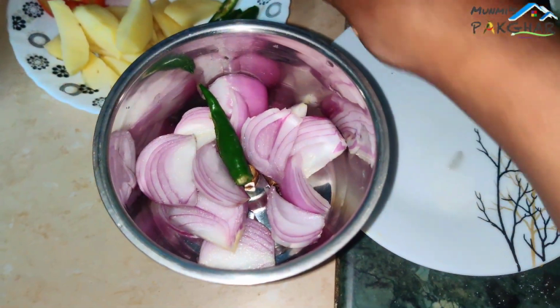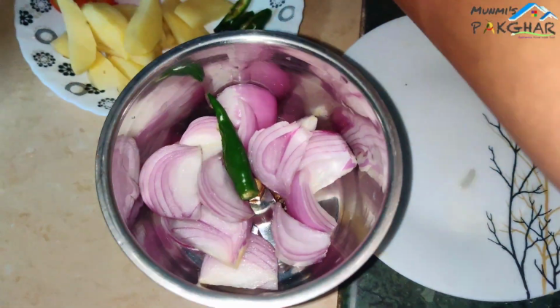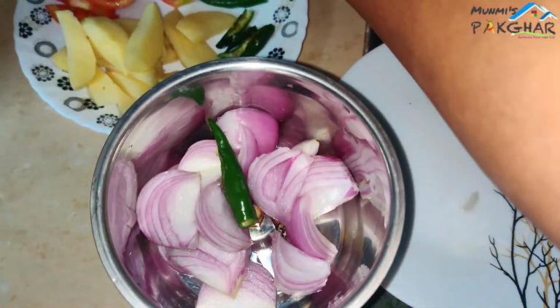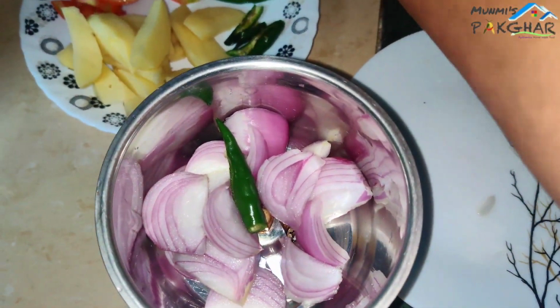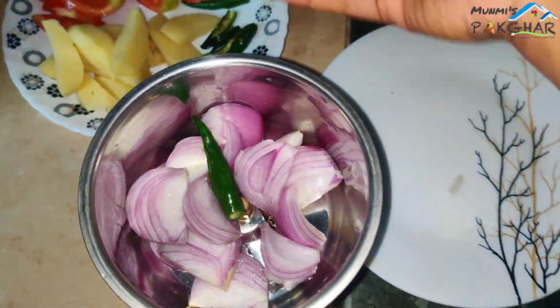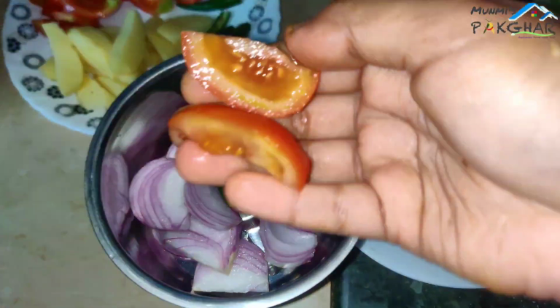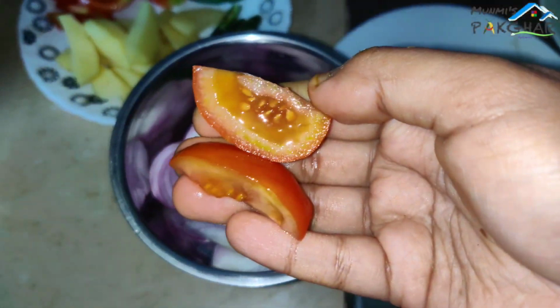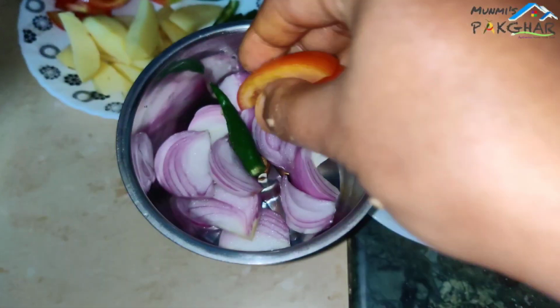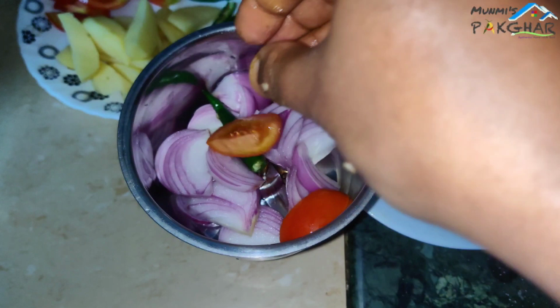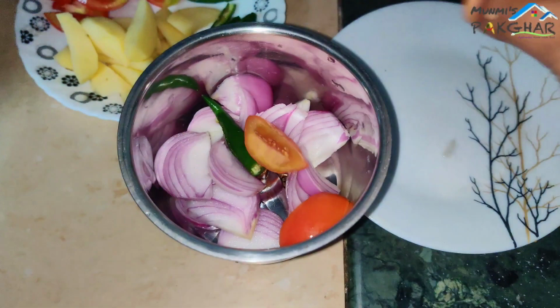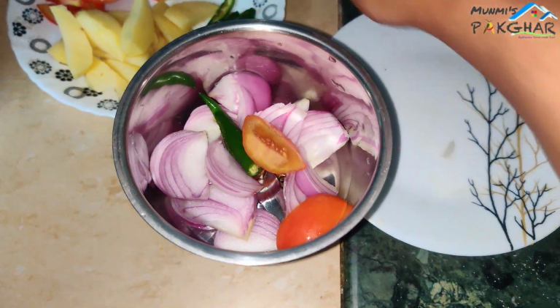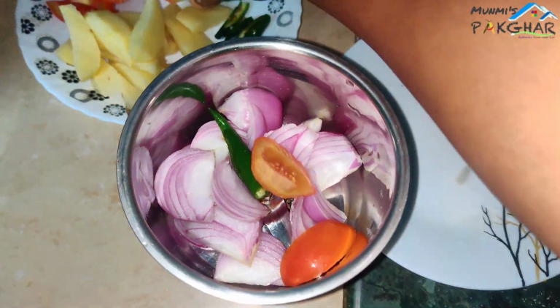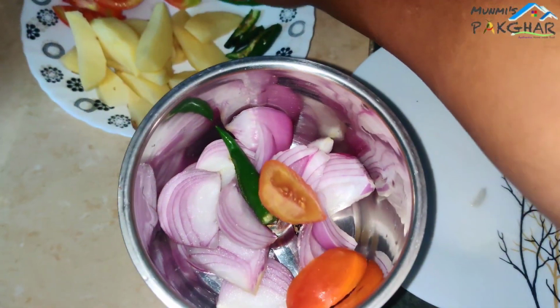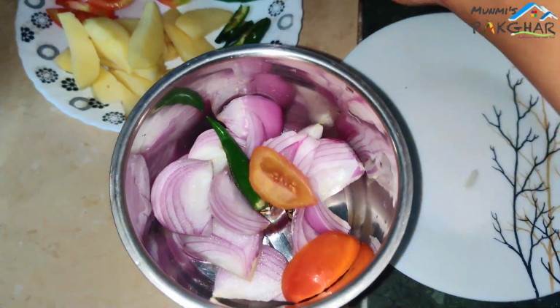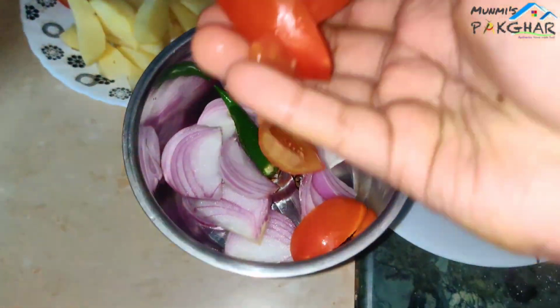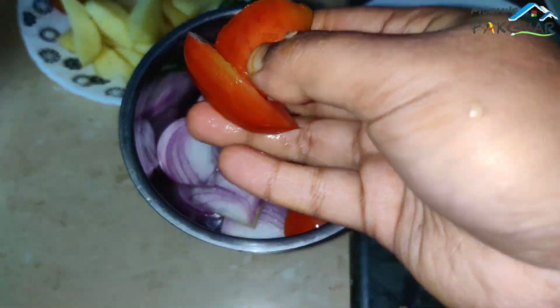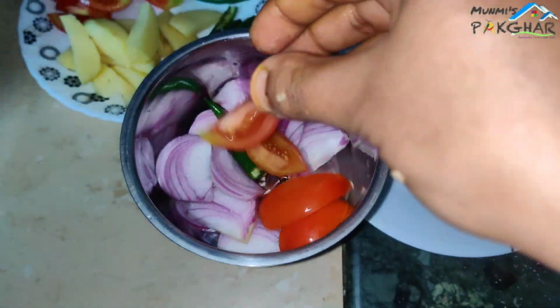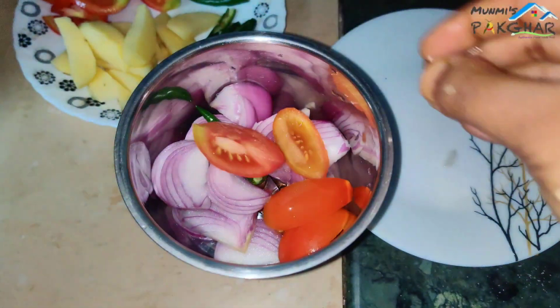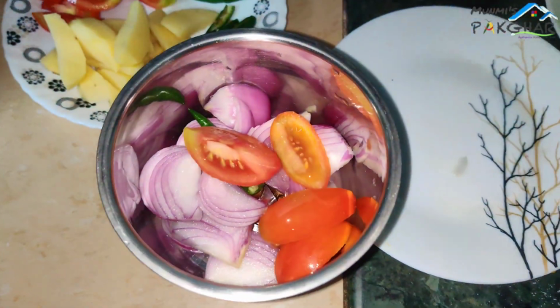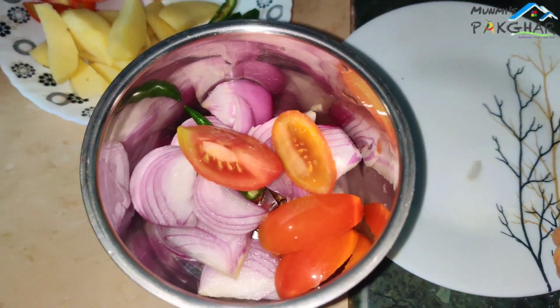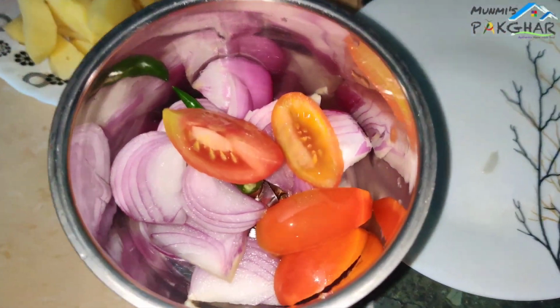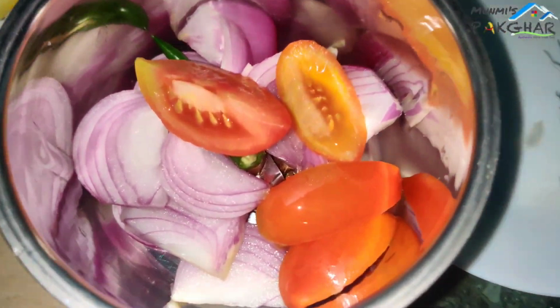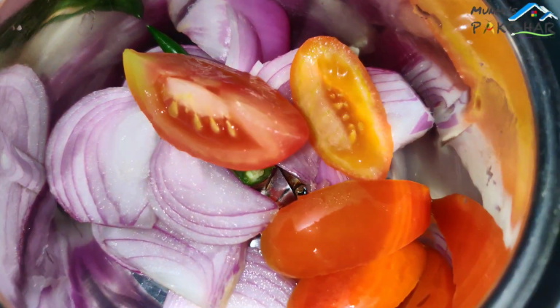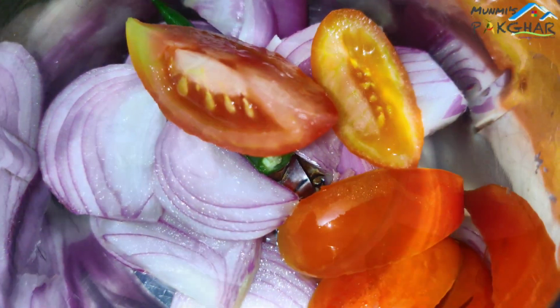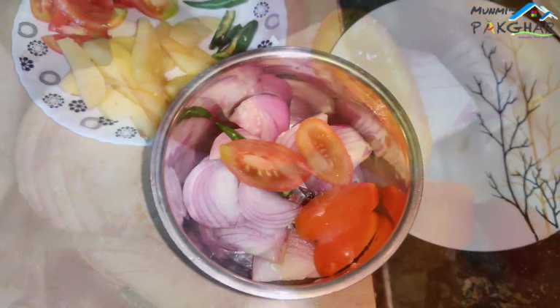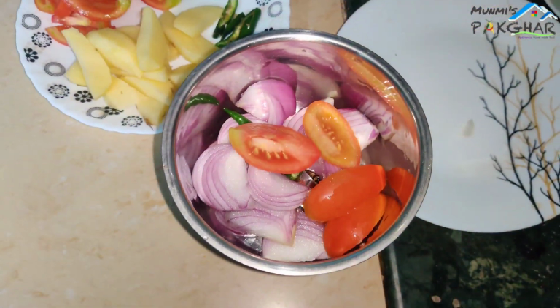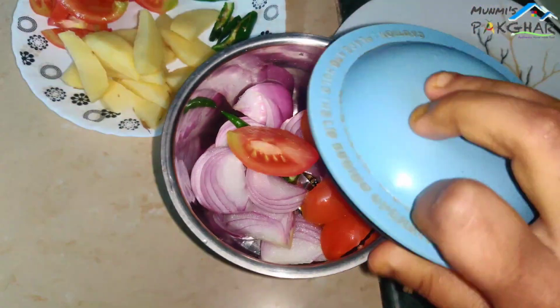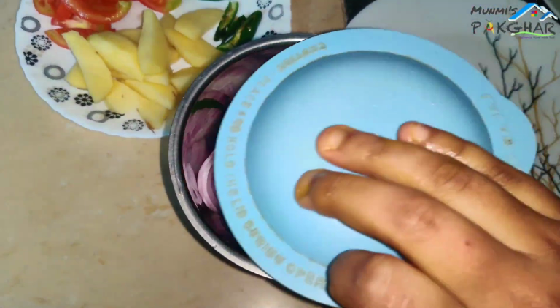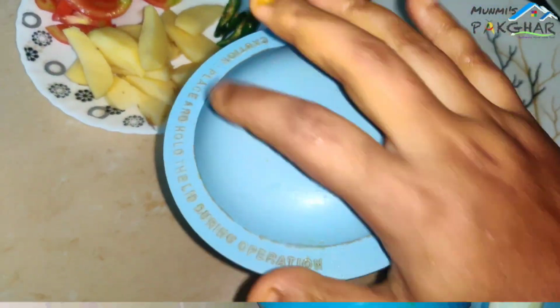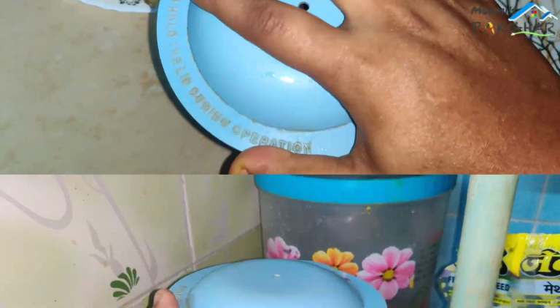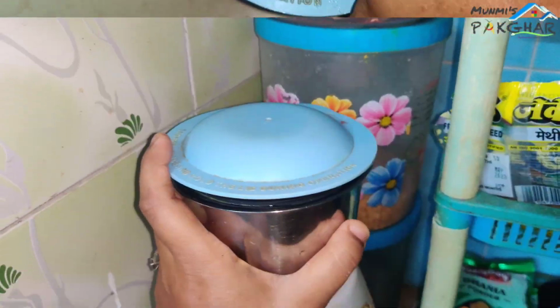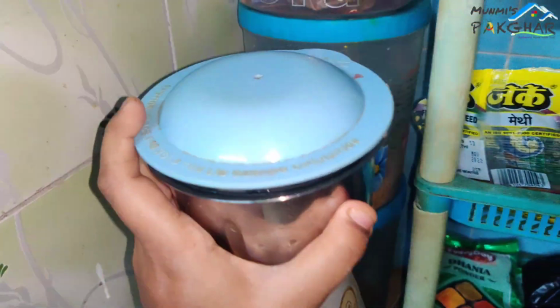I will put a little bit of salt and salt in the water, so I will put a little bit of salt in the water.